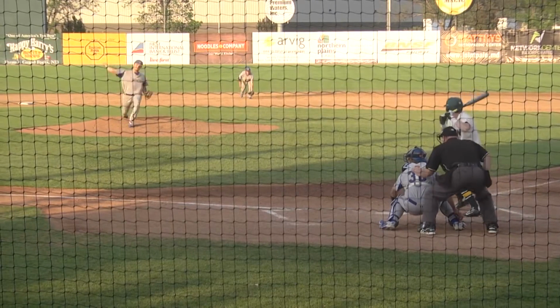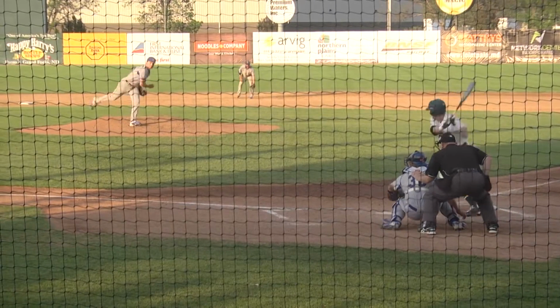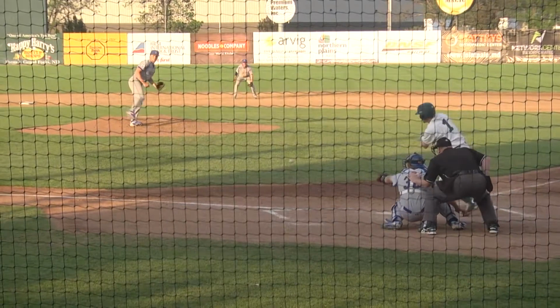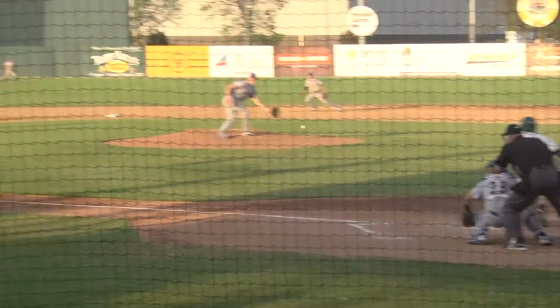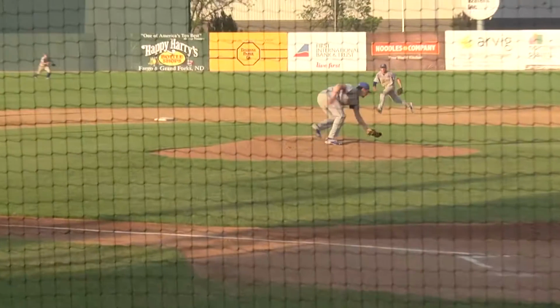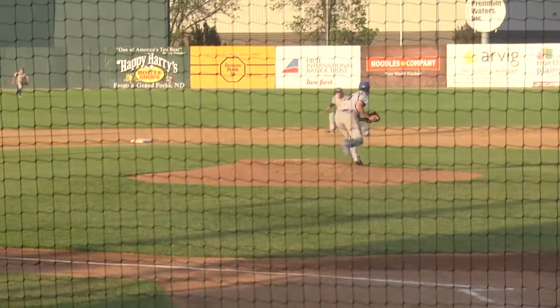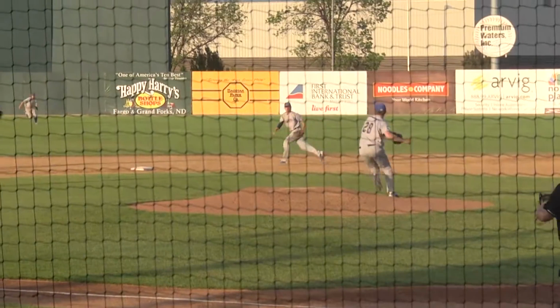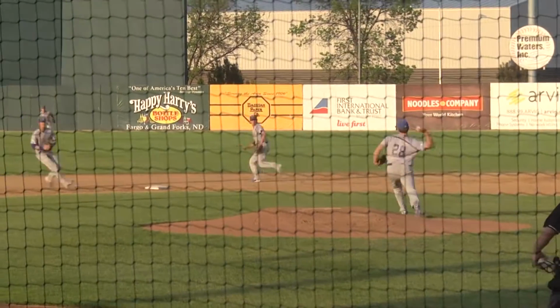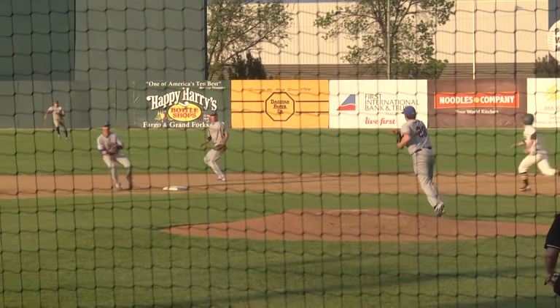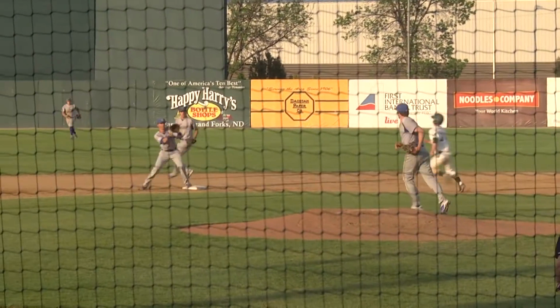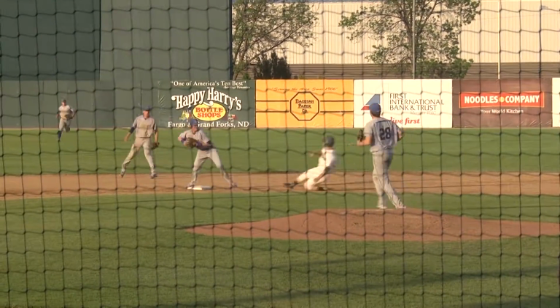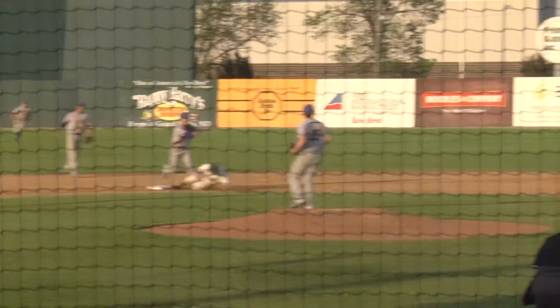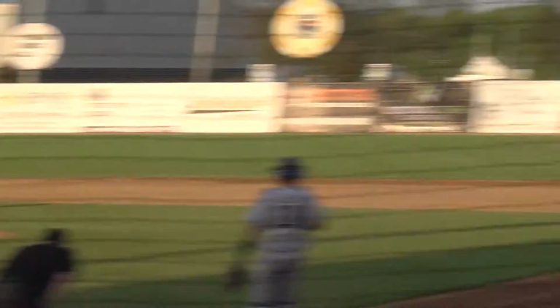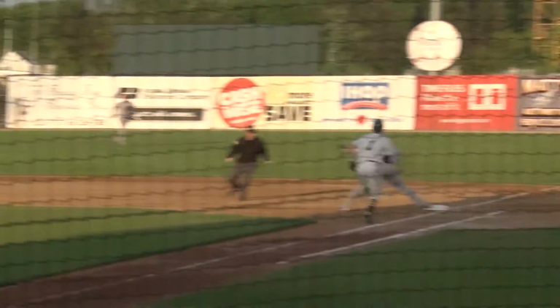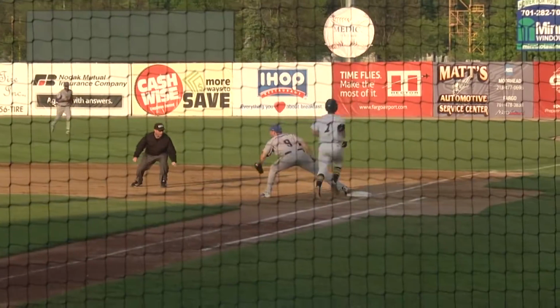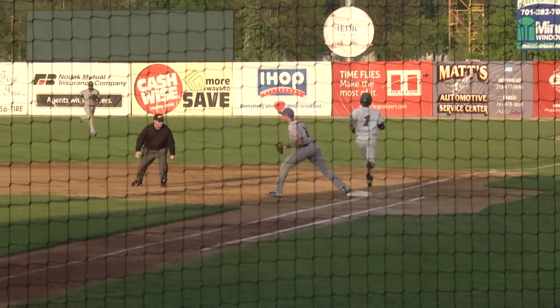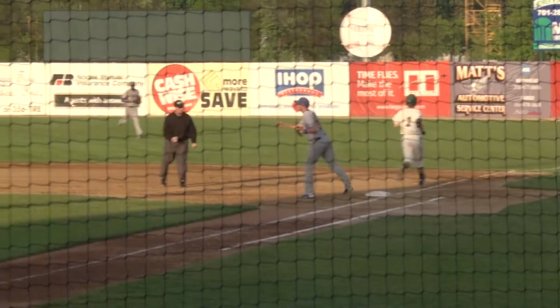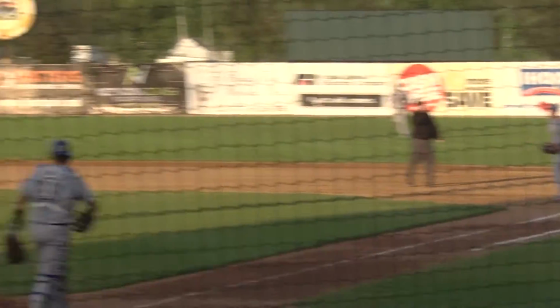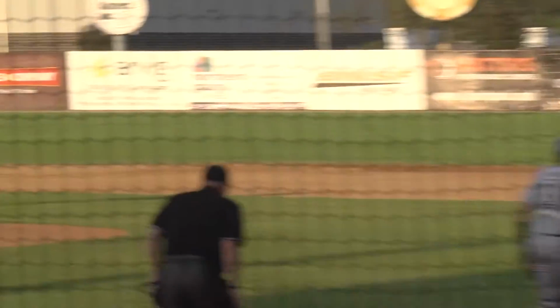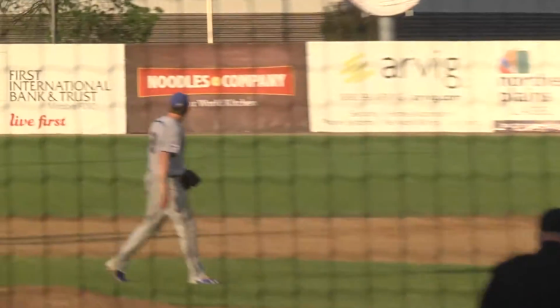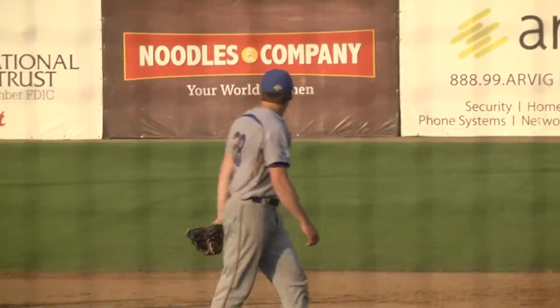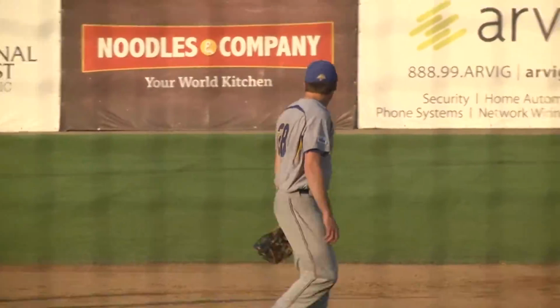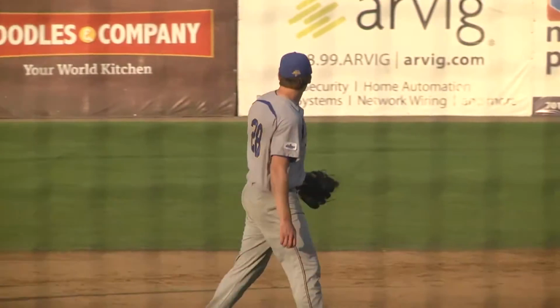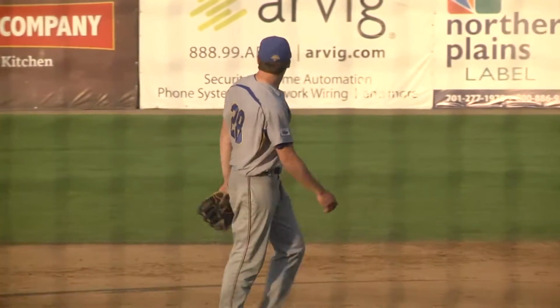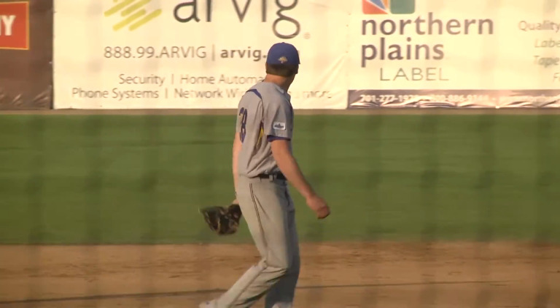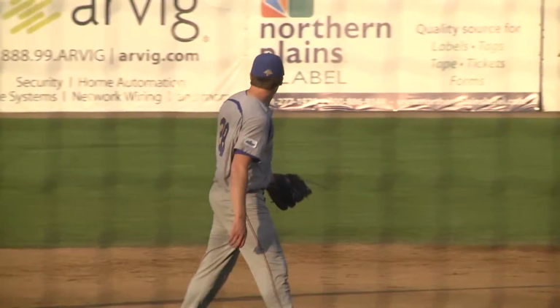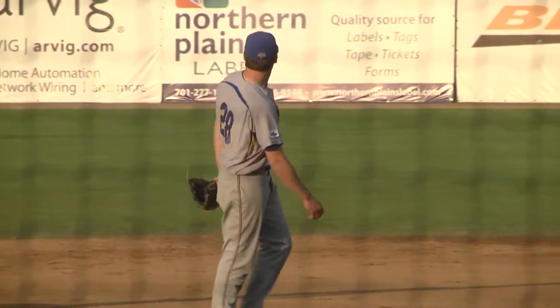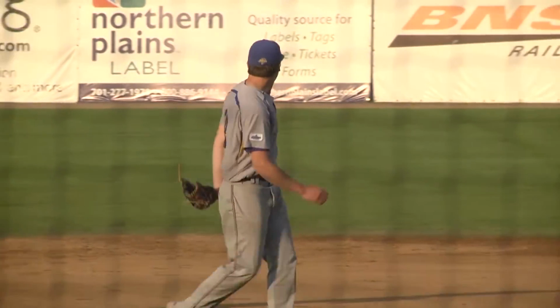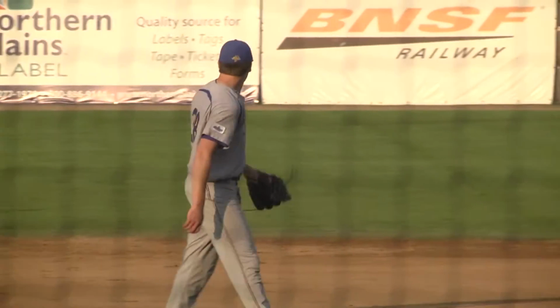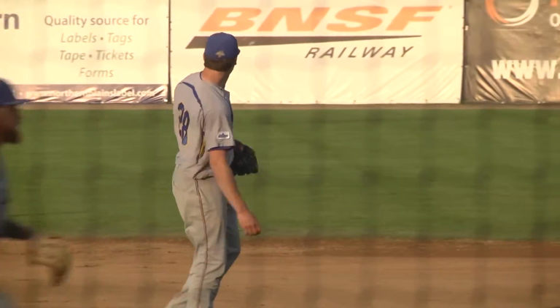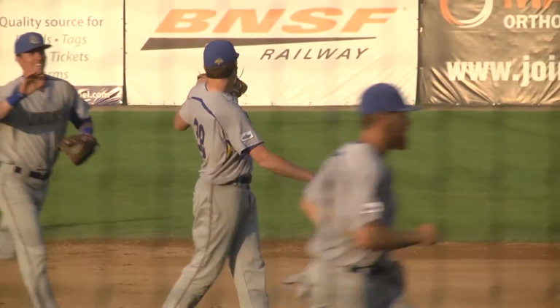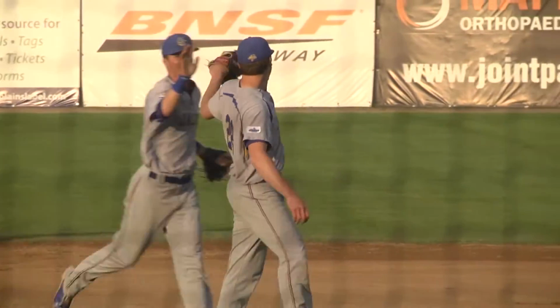Klemann's 0-1 — little one-hopper back to the mound. Klemann throws to second, the catch and relay to first. And that is the second double play the Jacks have turned in five innings.